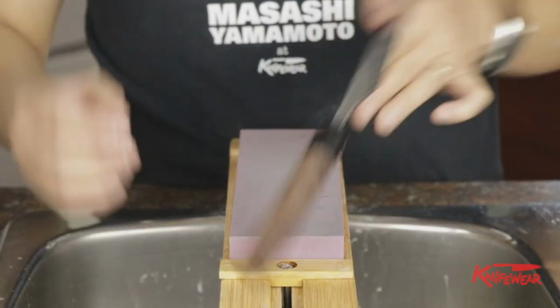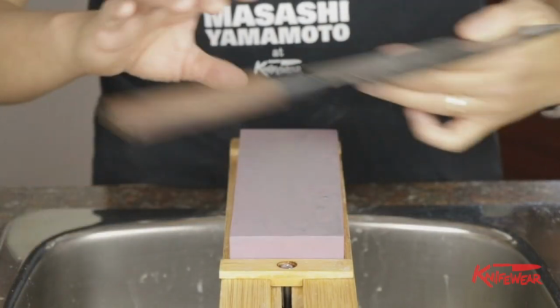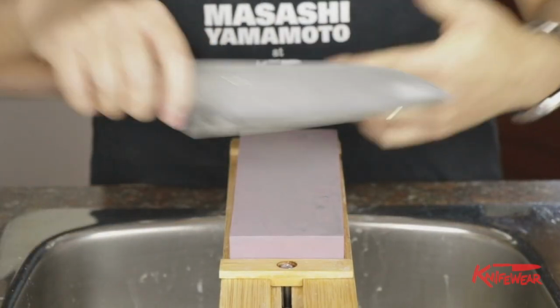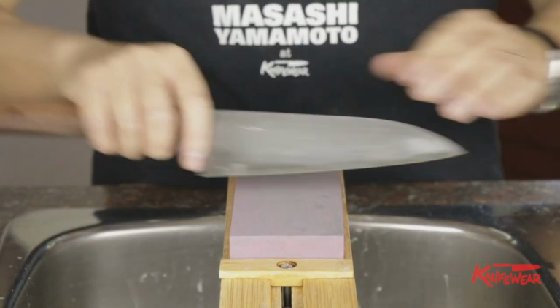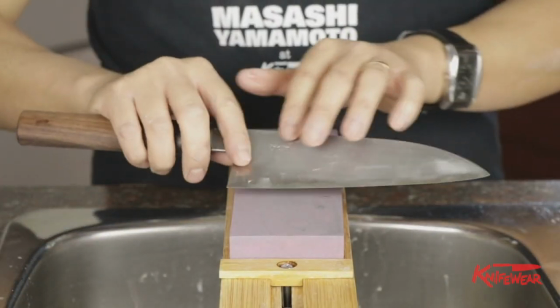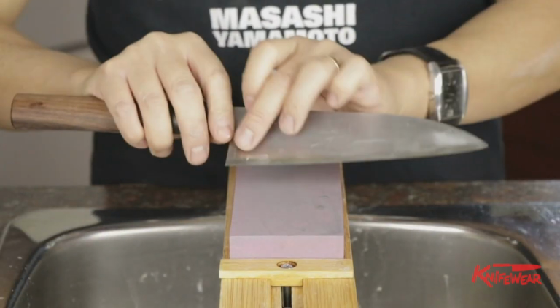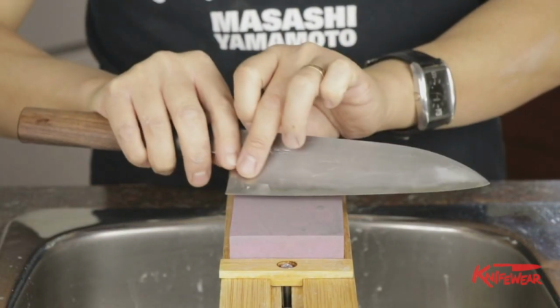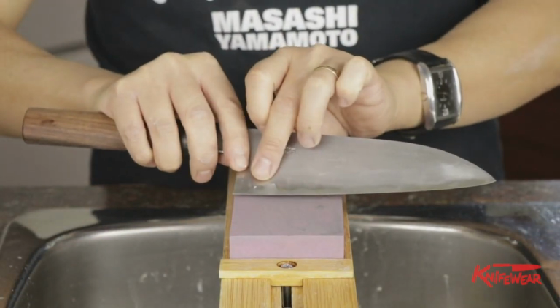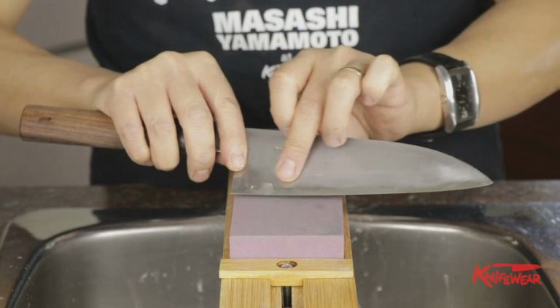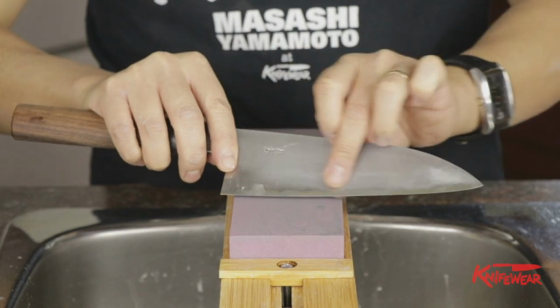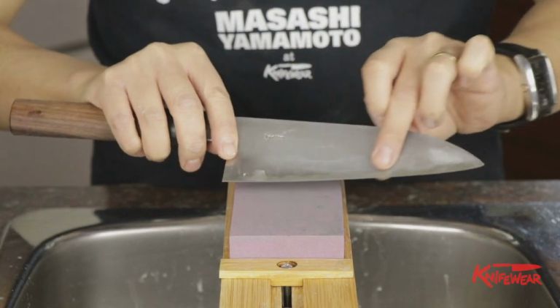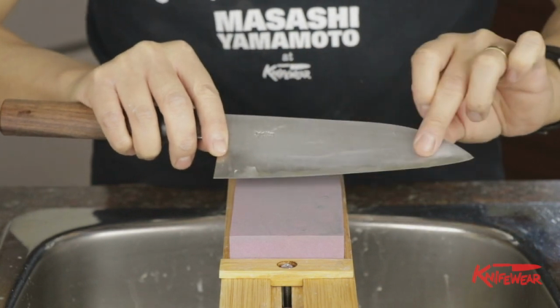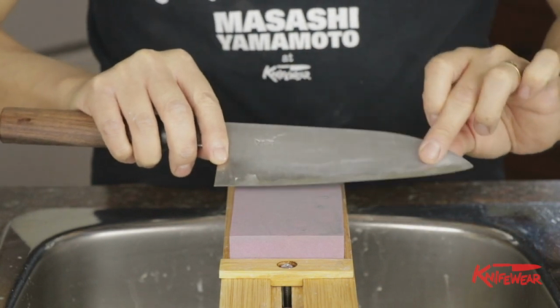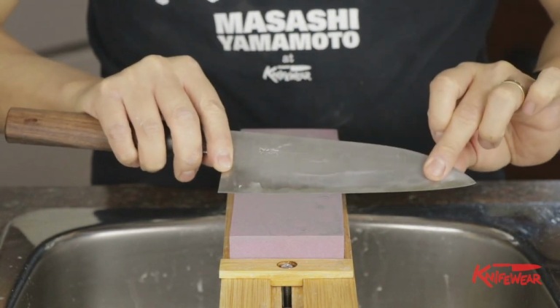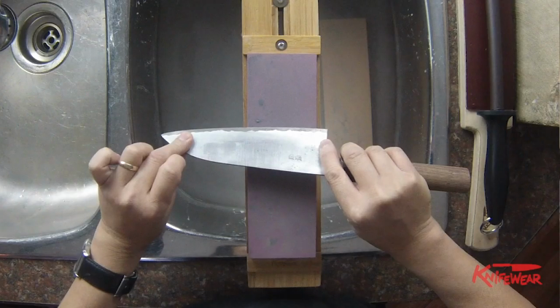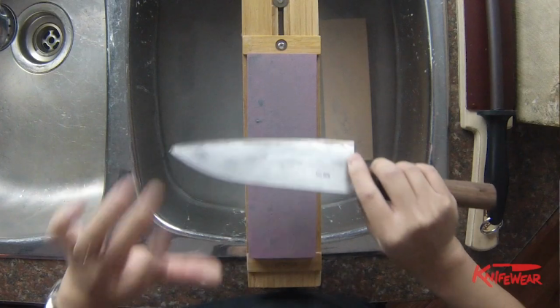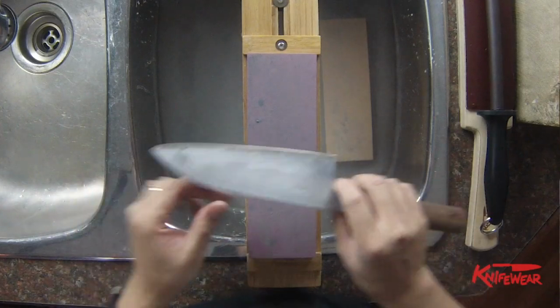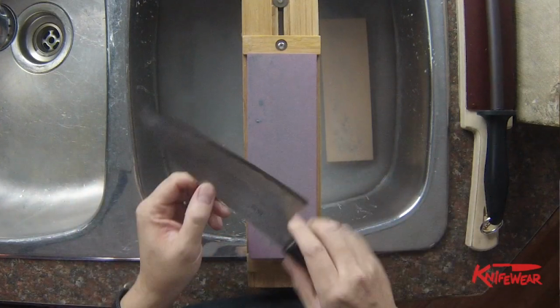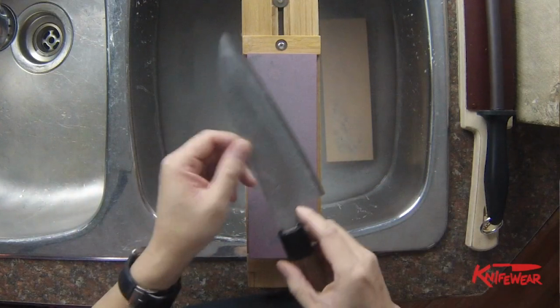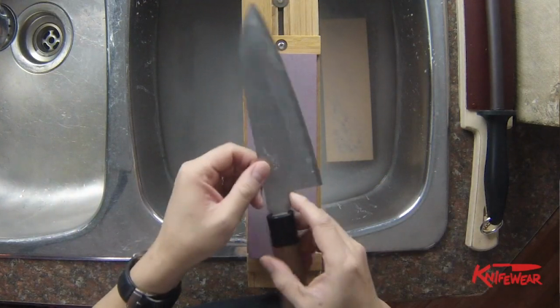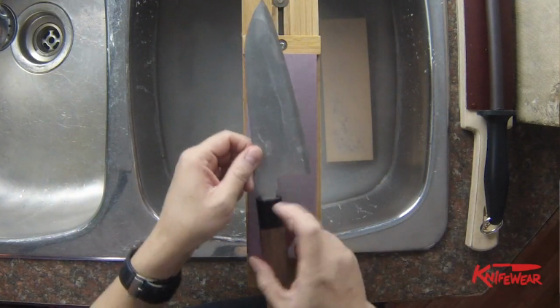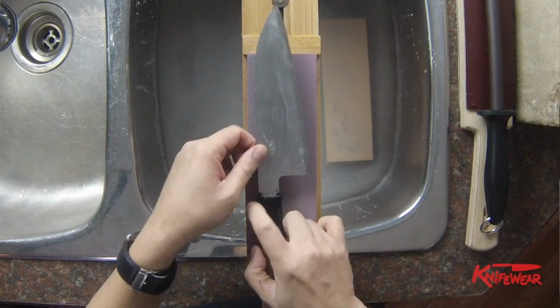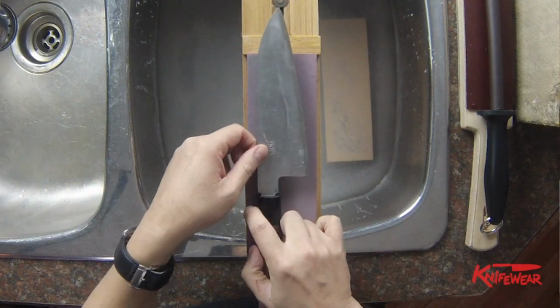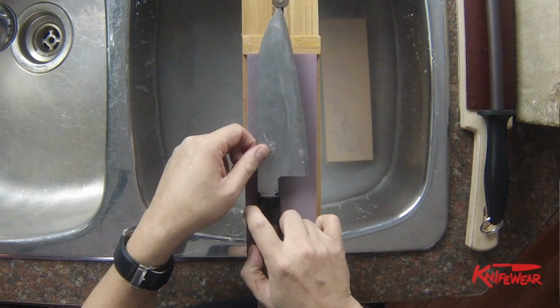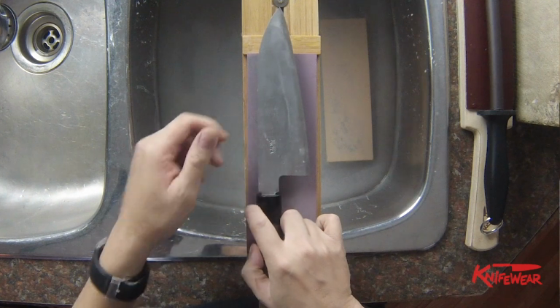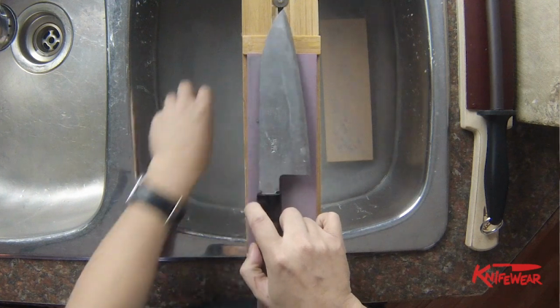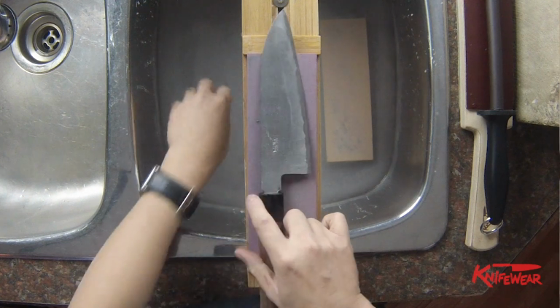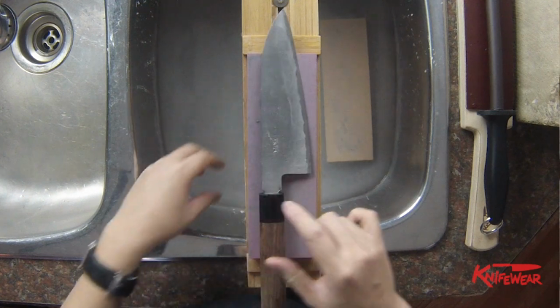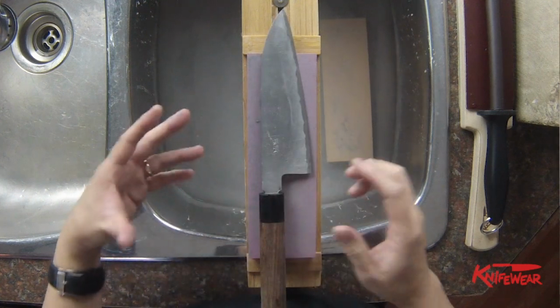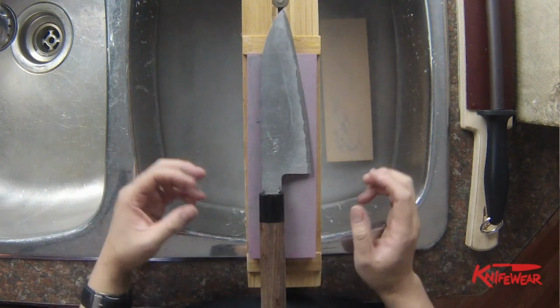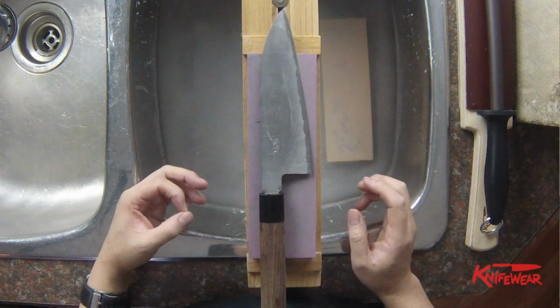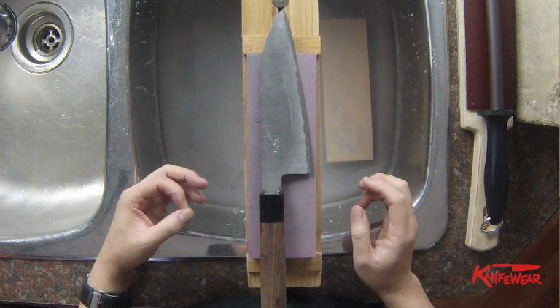Therefore, we would like to thin this whole bevel down. There are two different types of Japanese knives, or not necessarily Japanese specifically, but construction-wise.